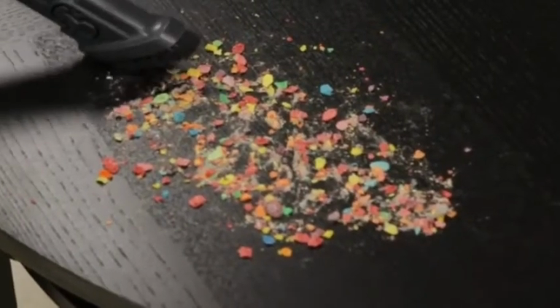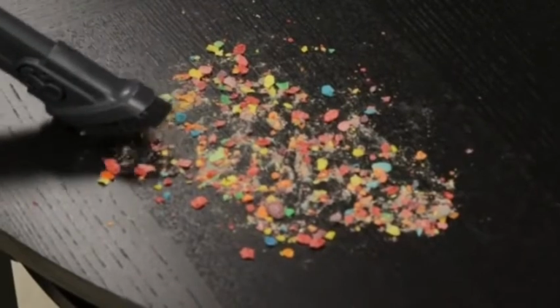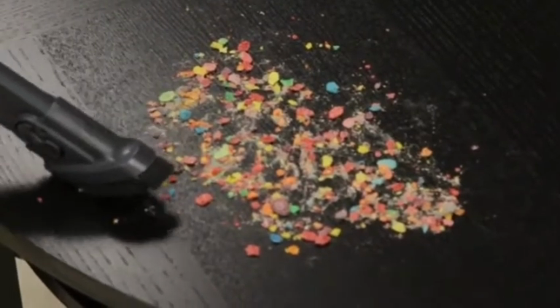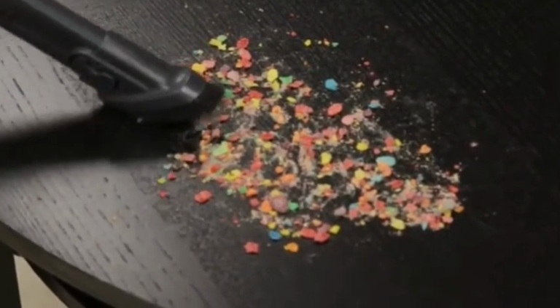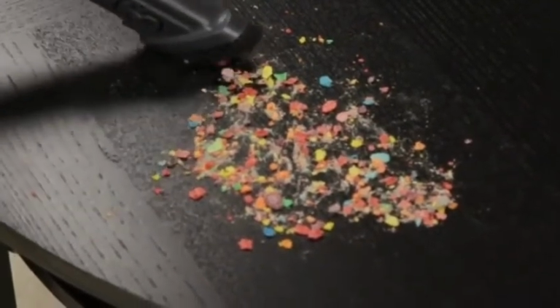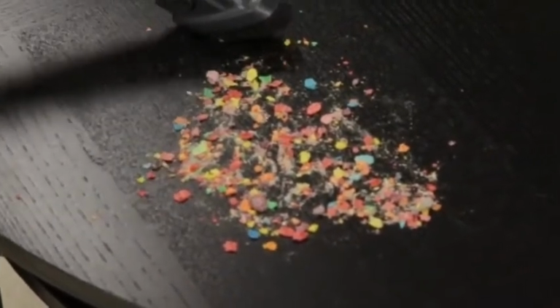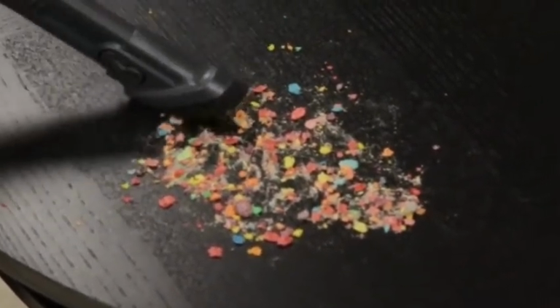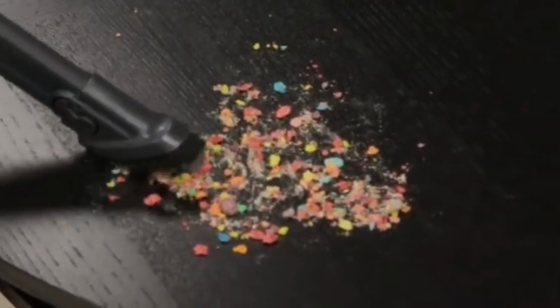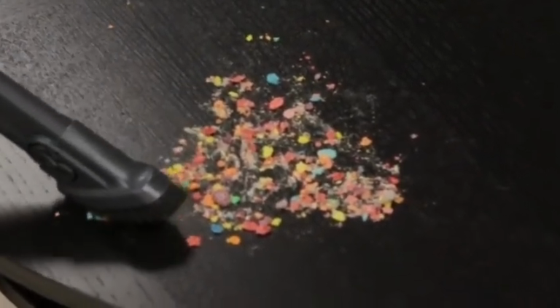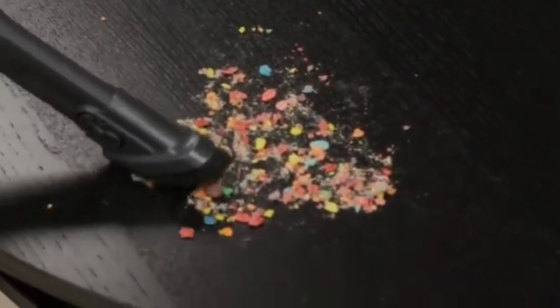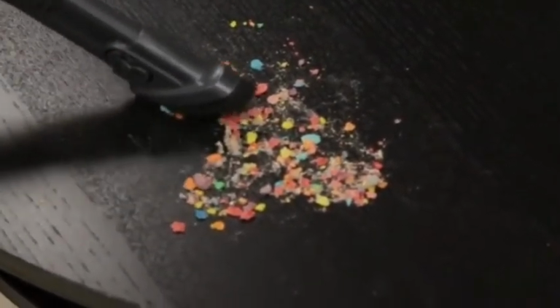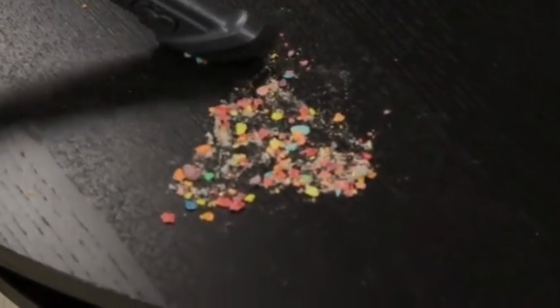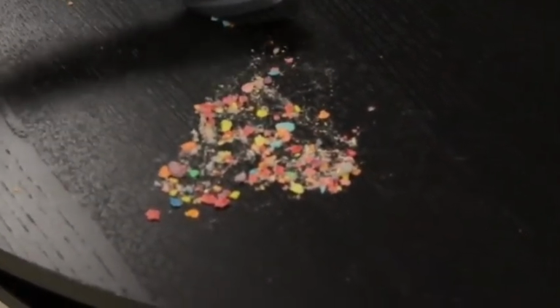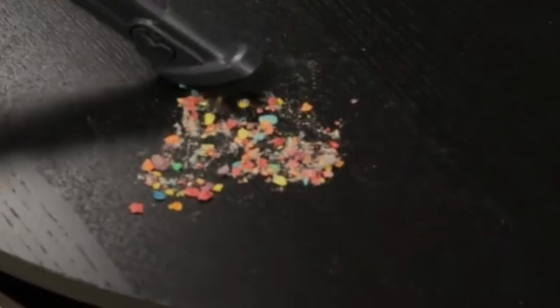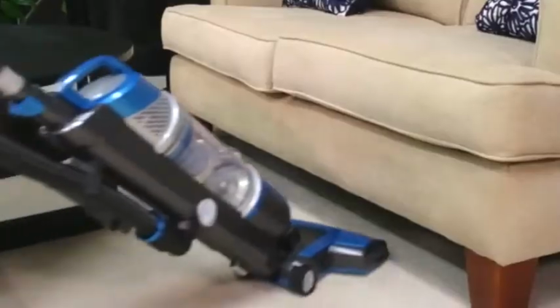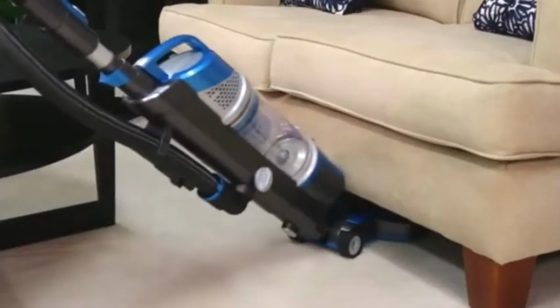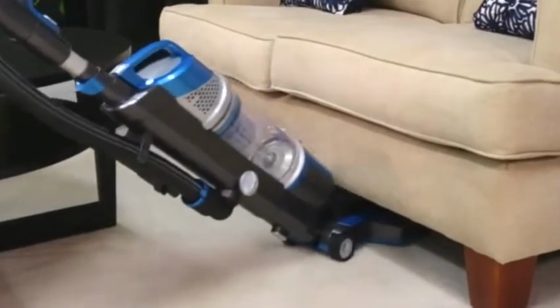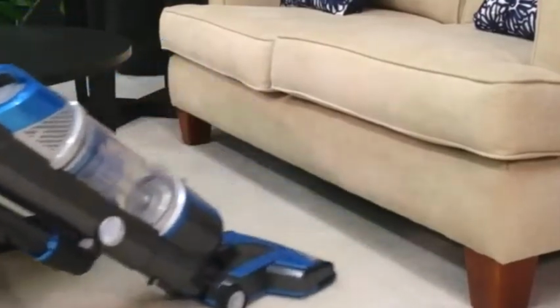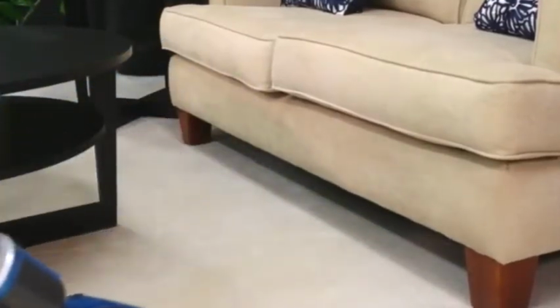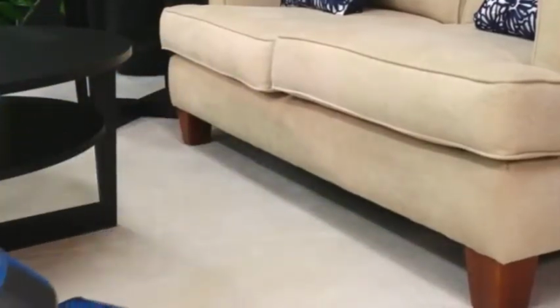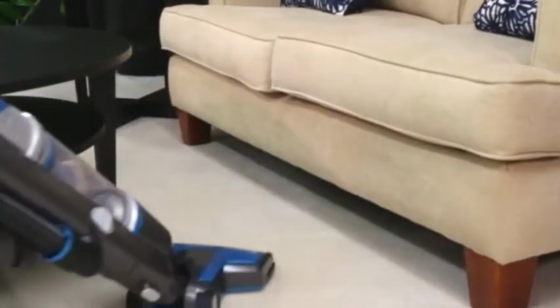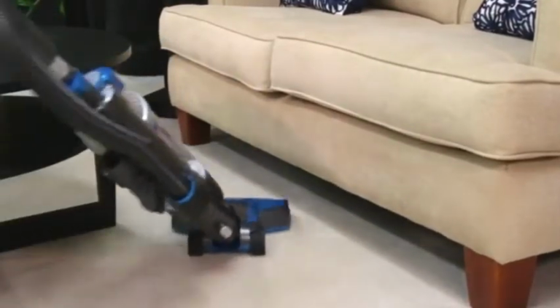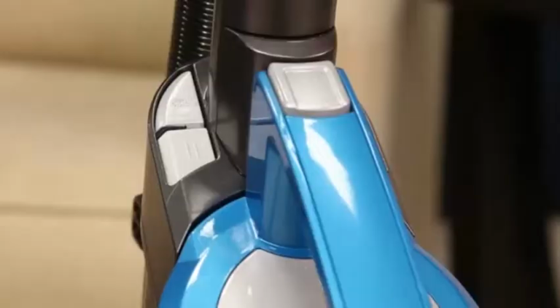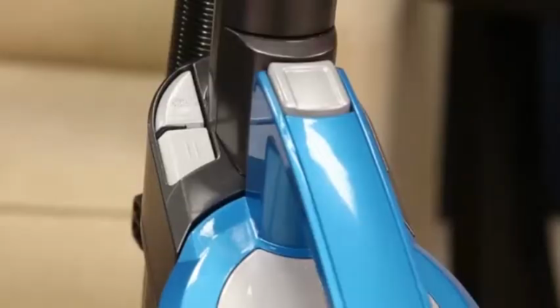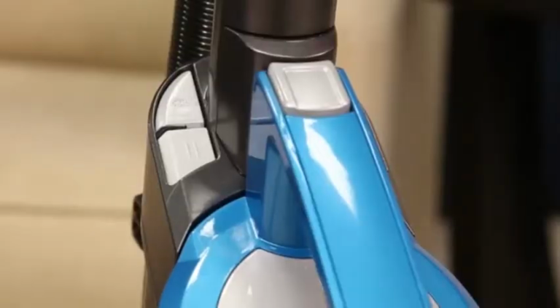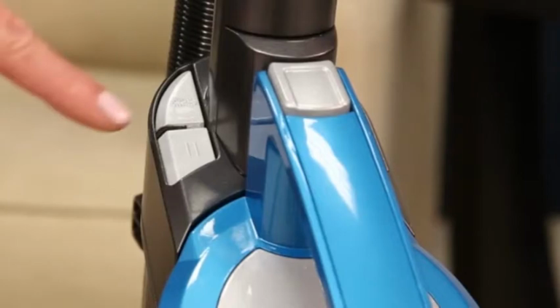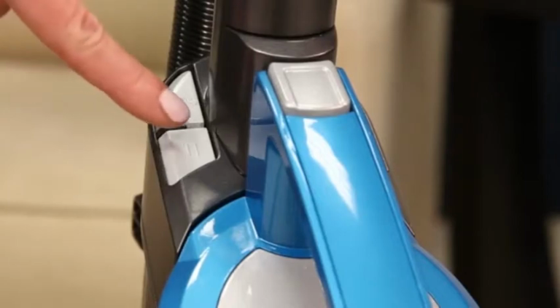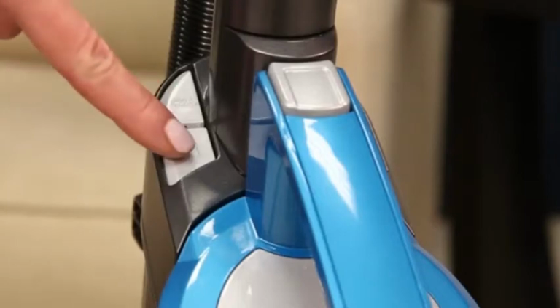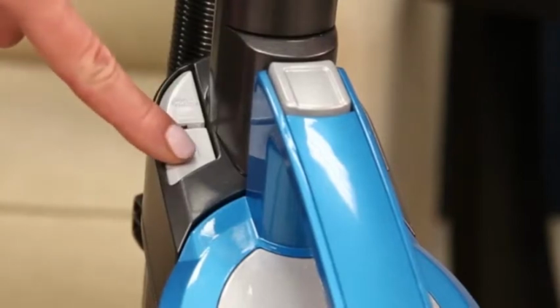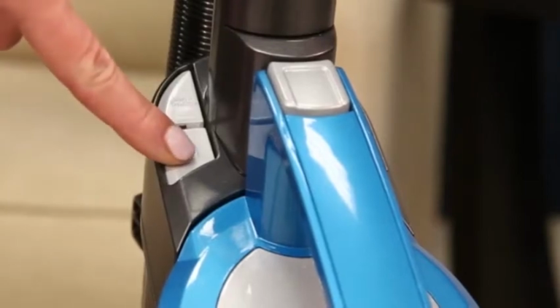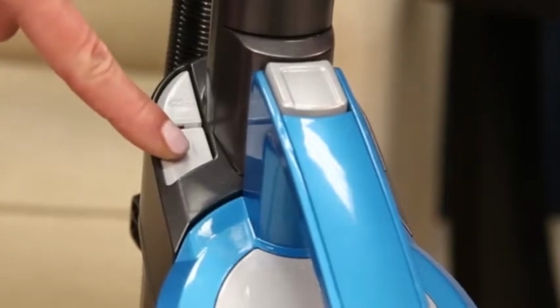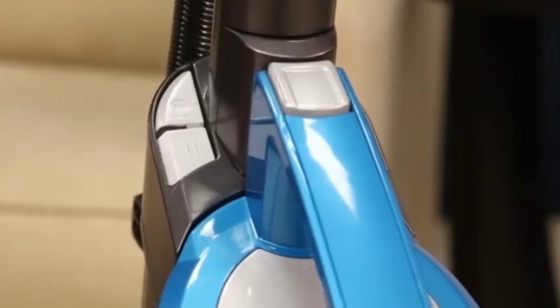The Bissell PowerGlide cordless vacuum provides superior cleaning with cordless convenience. To use the high-low feature while vacuuming, press the button near the handle with two lines indicating high-low.